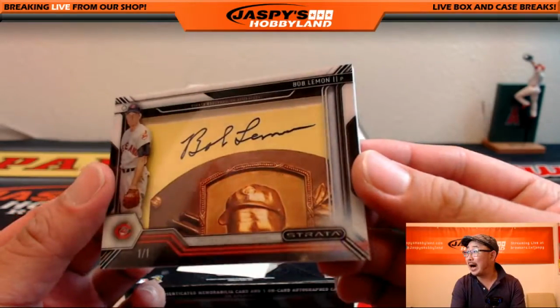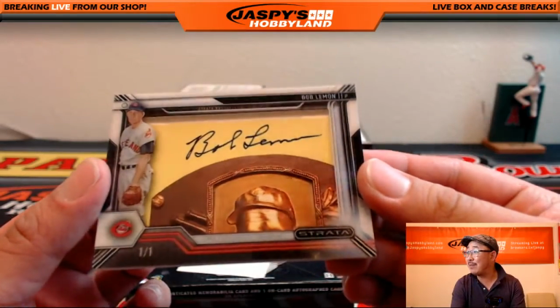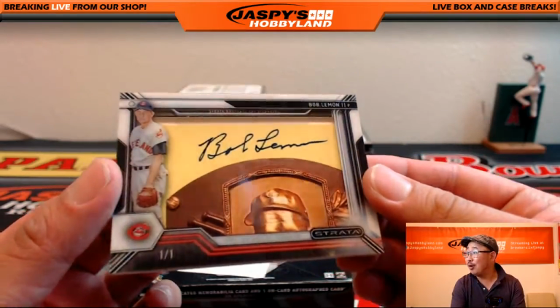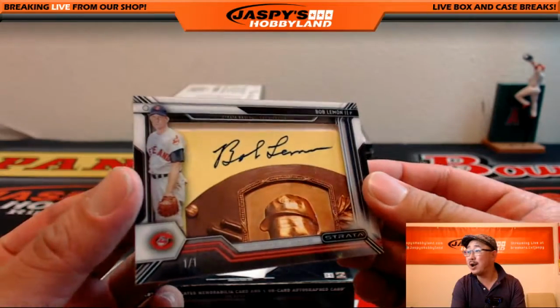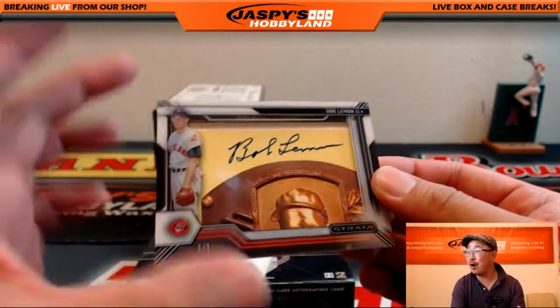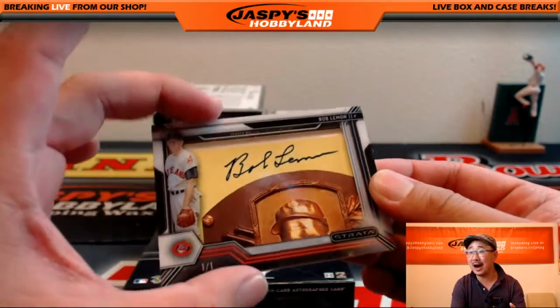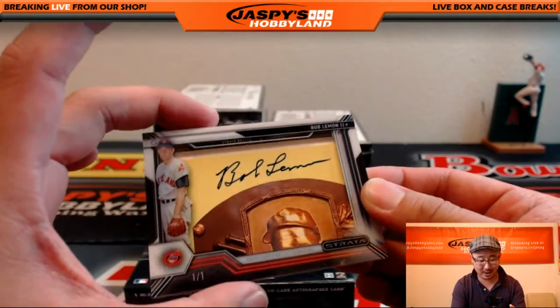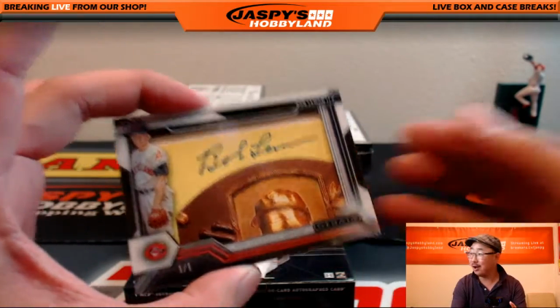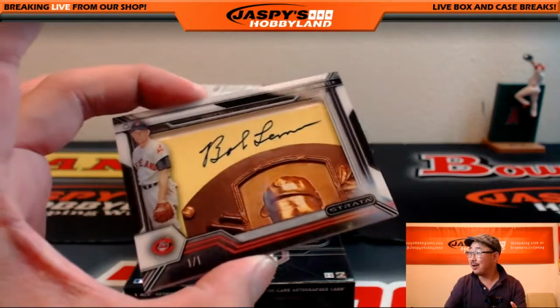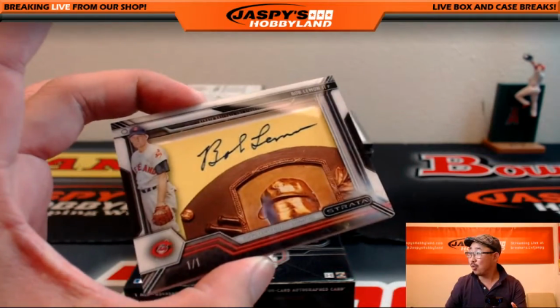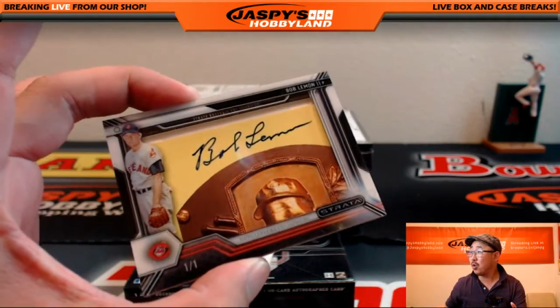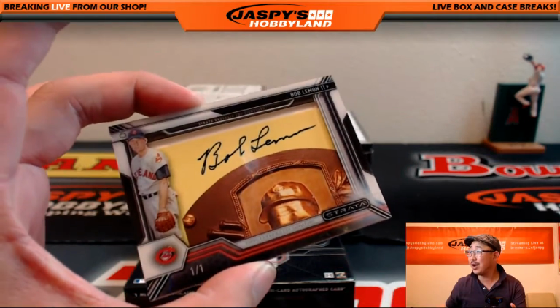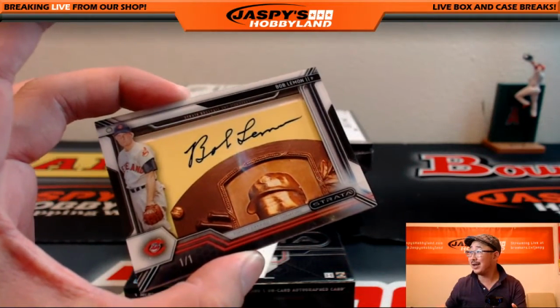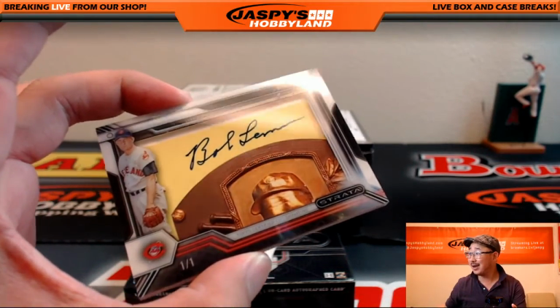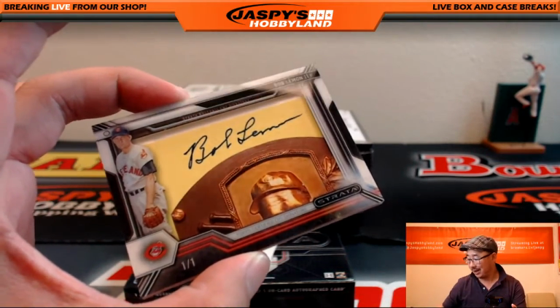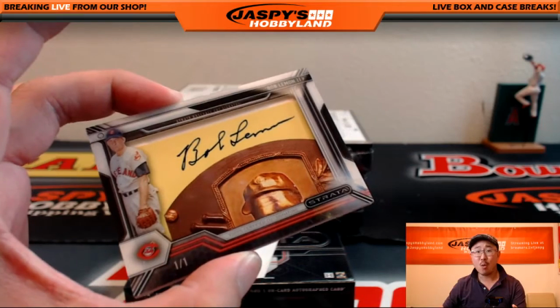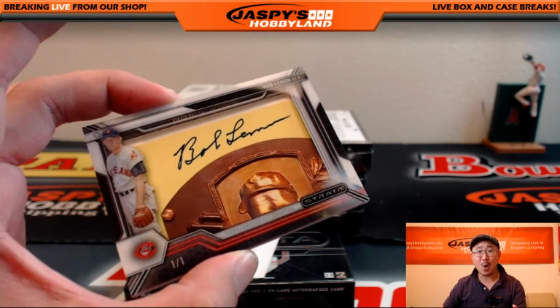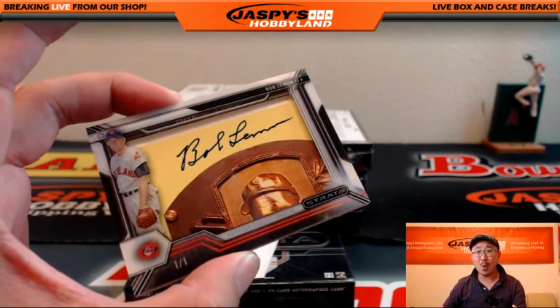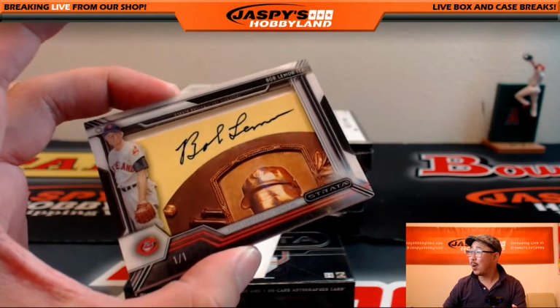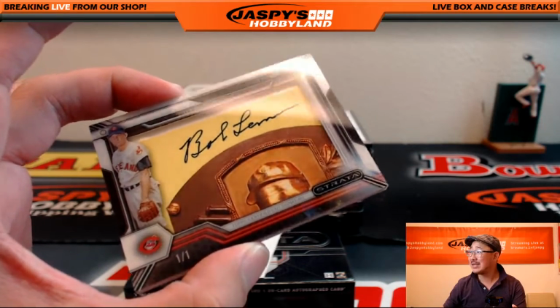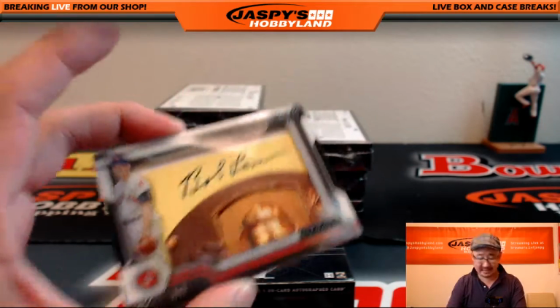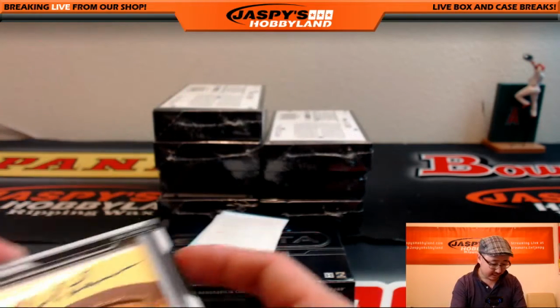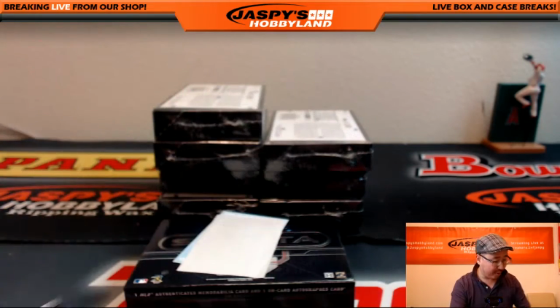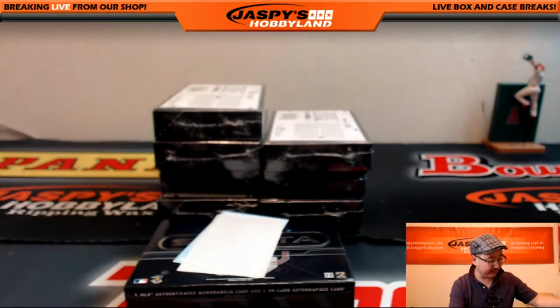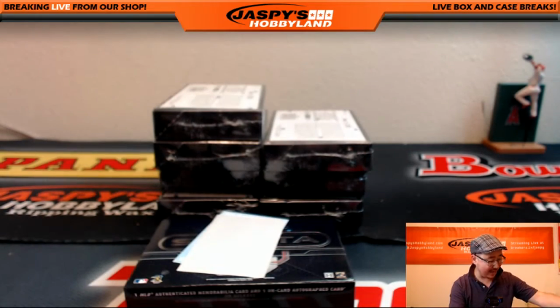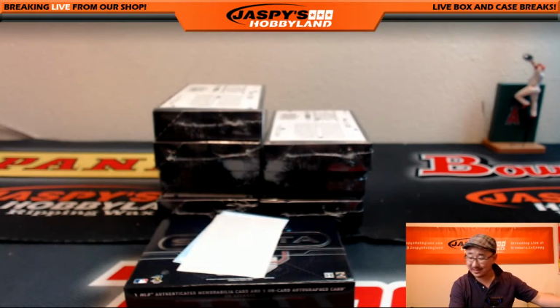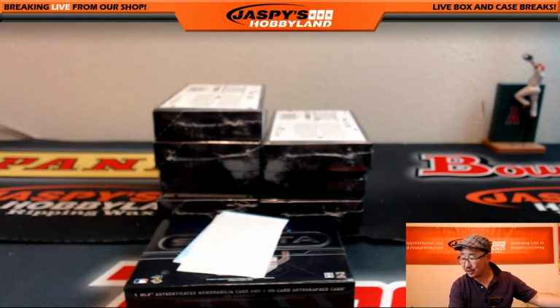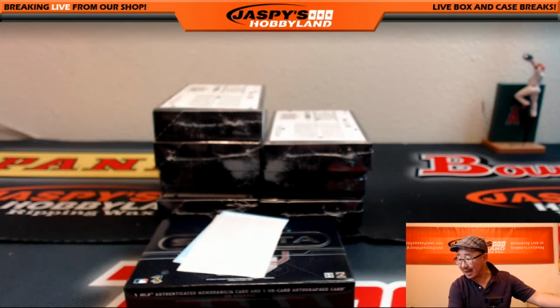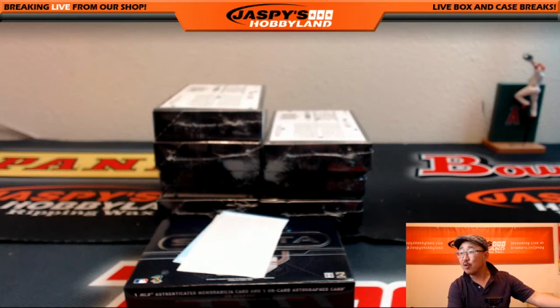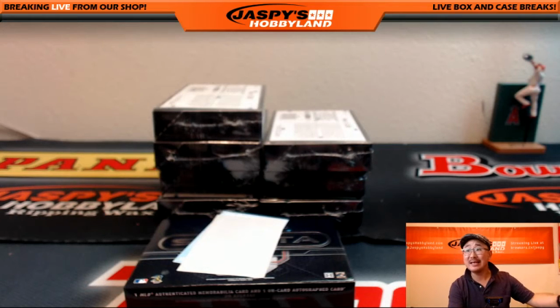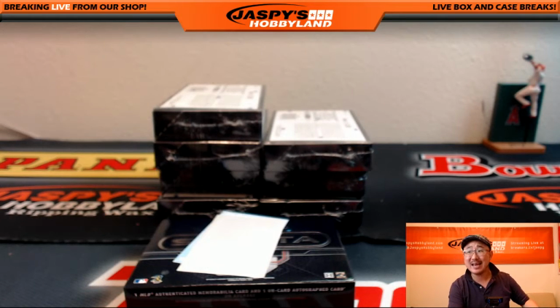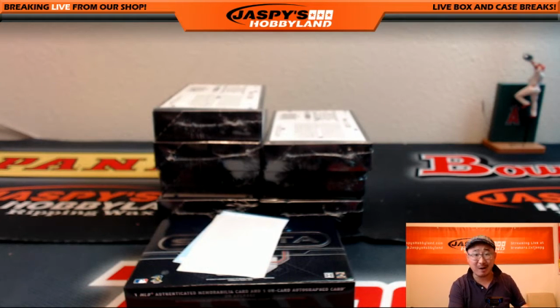Wow — Bob Lemon, one-of-one cut auto! For the Cleveland Indians, the tribe. Rick T with that one.